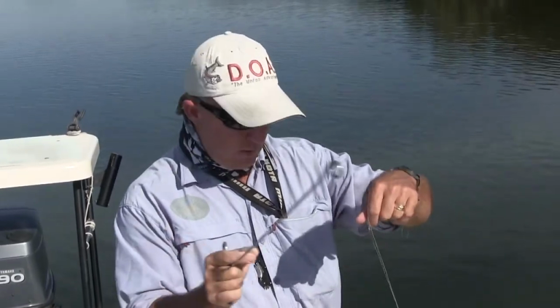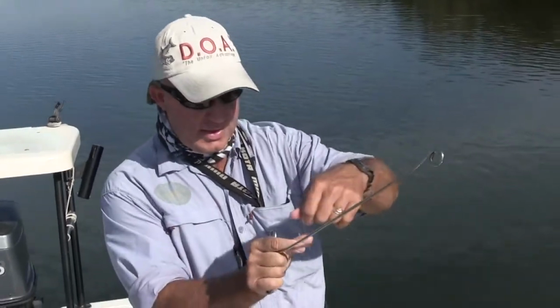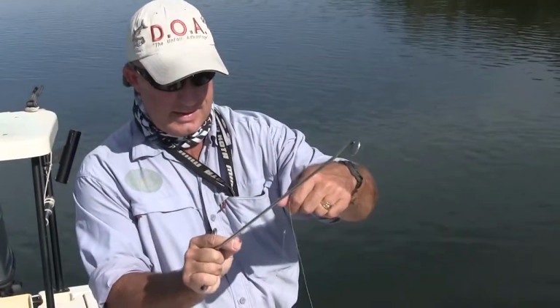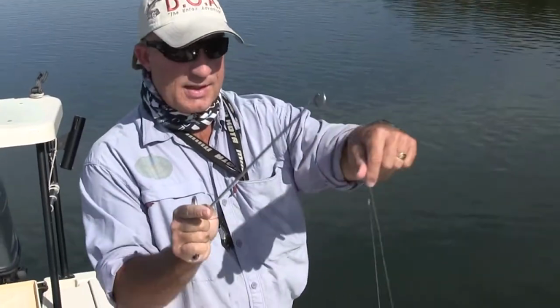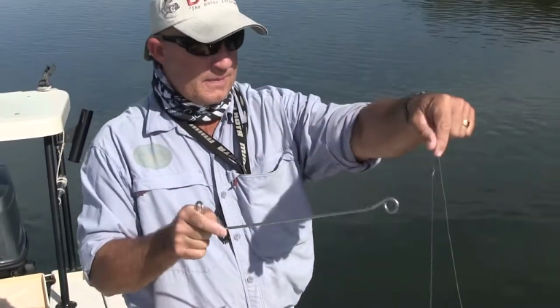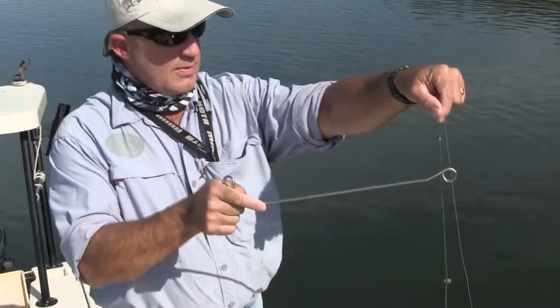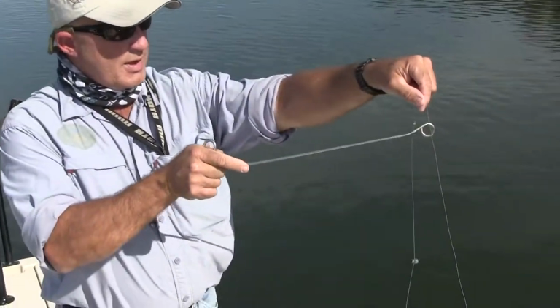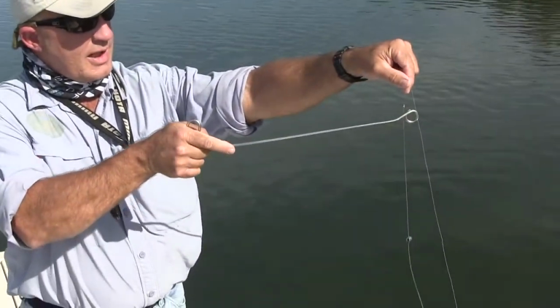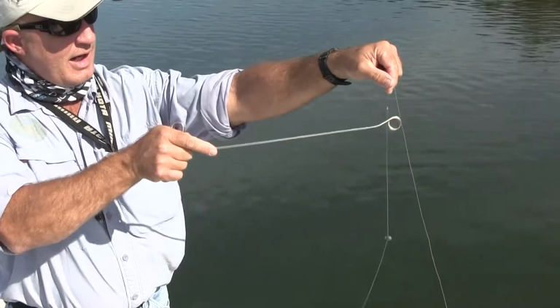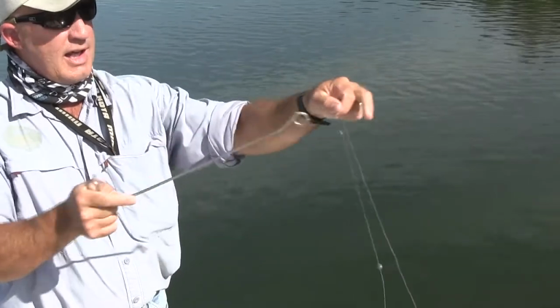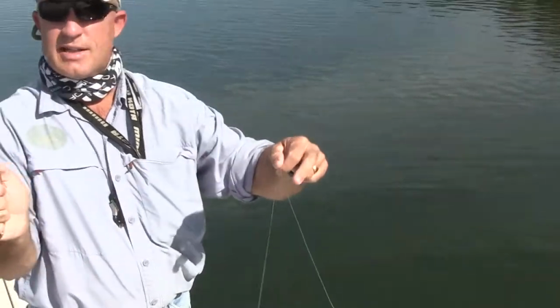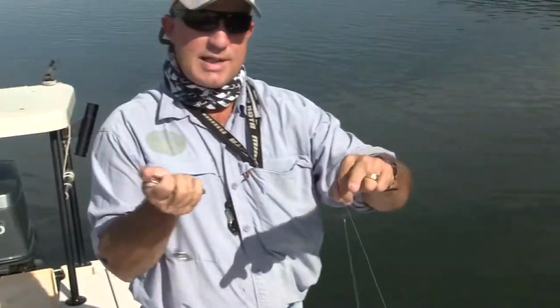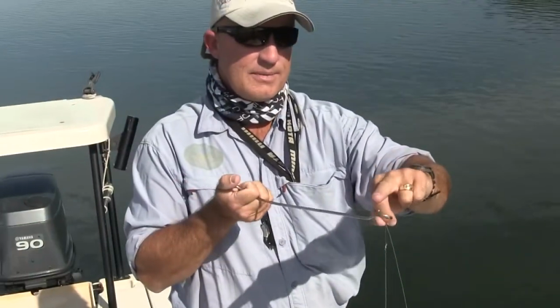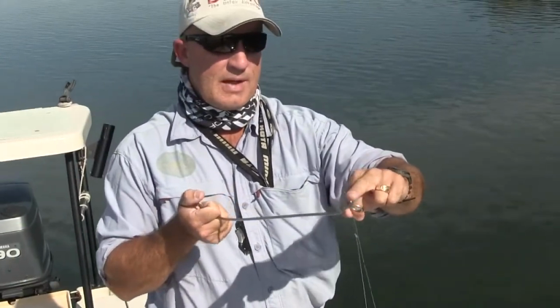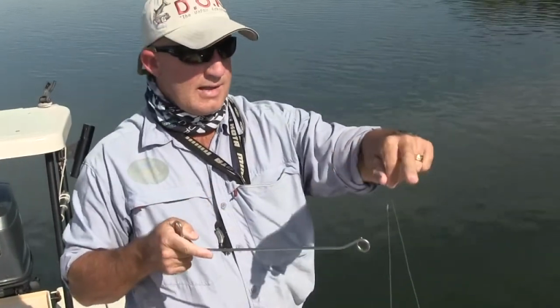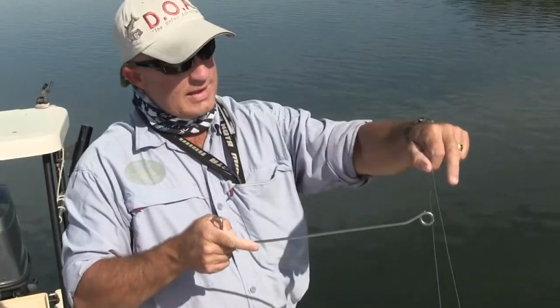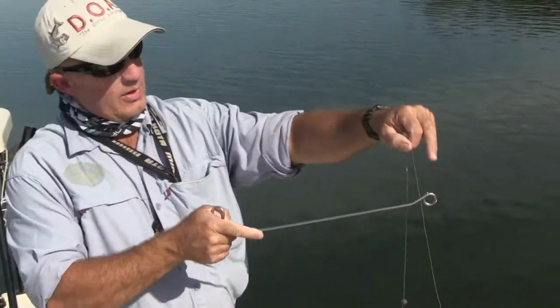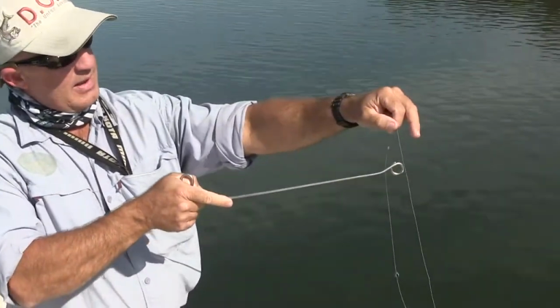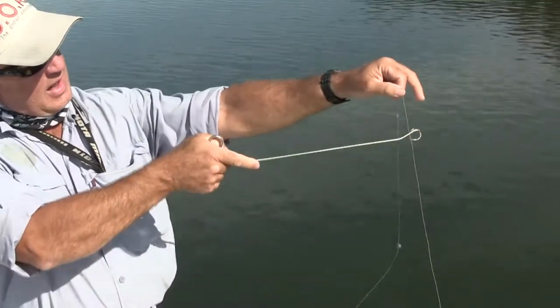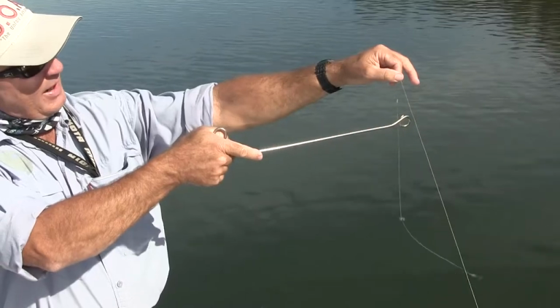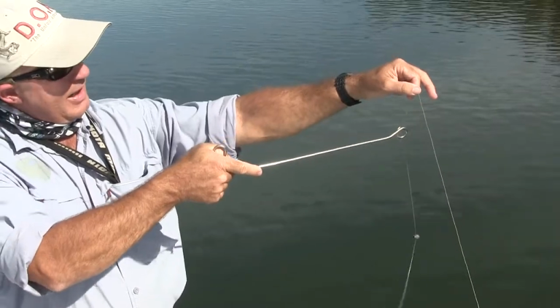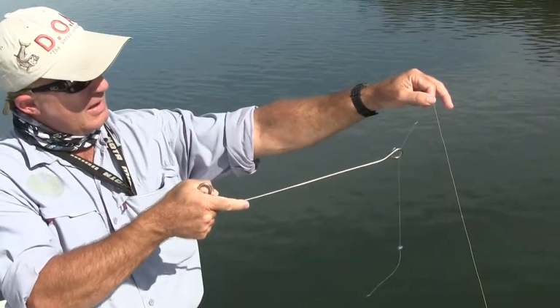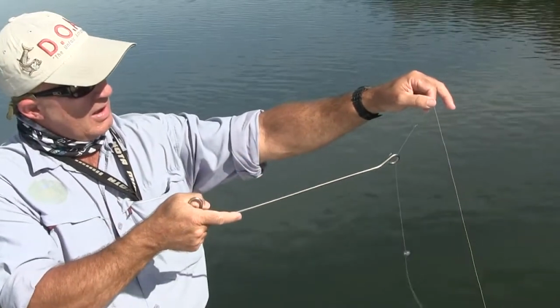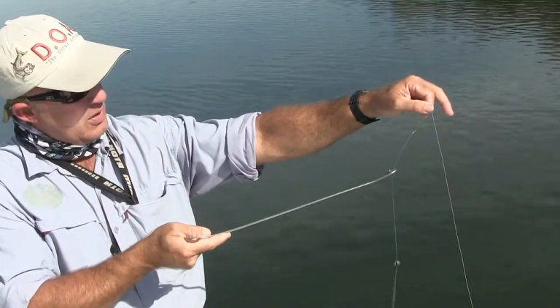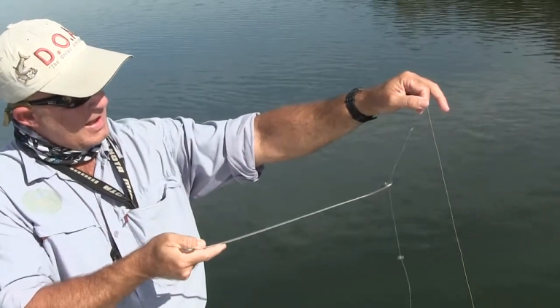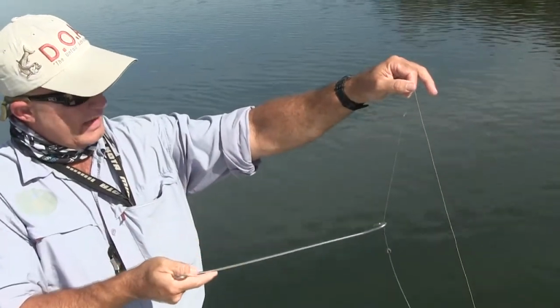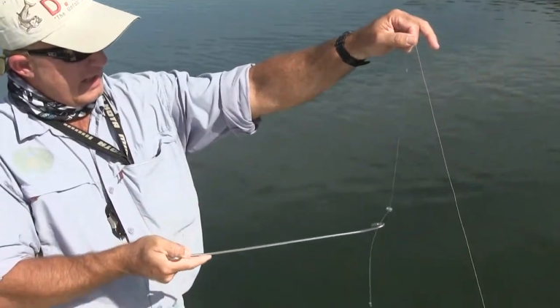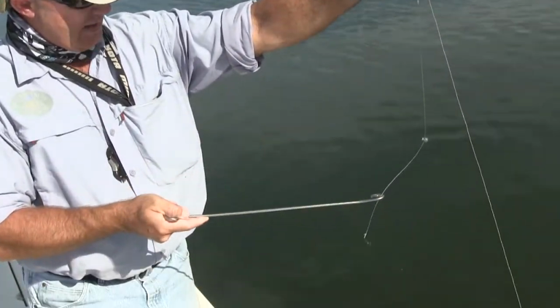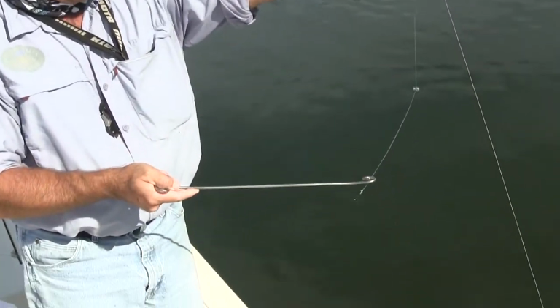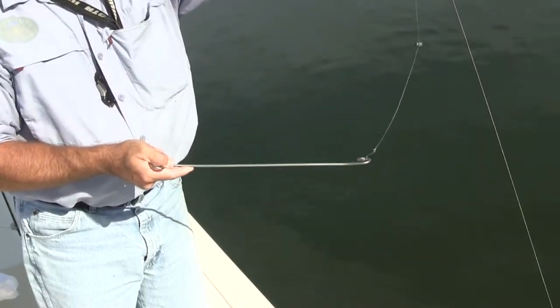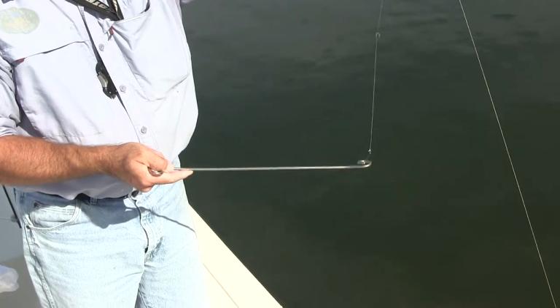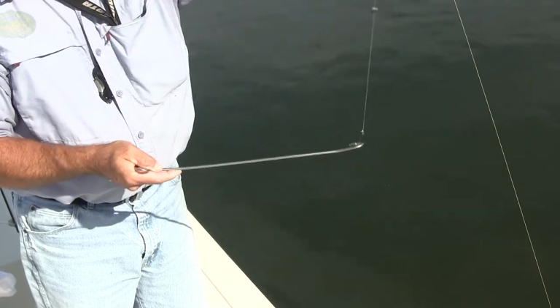The way we're going to use this device is we're going to hook it on the line. It has a little pigtail here — this little pigtail is pointing up. I'm going to grab my line, rotate it down, and slide it down until I reach the bend of the hook.